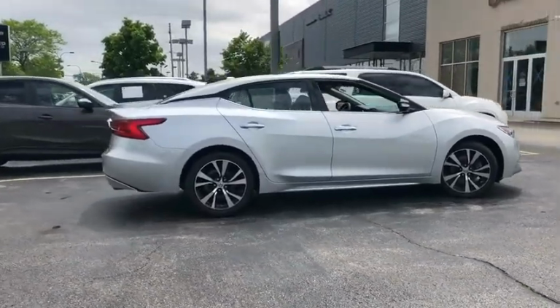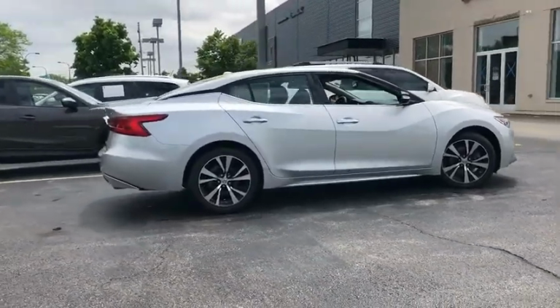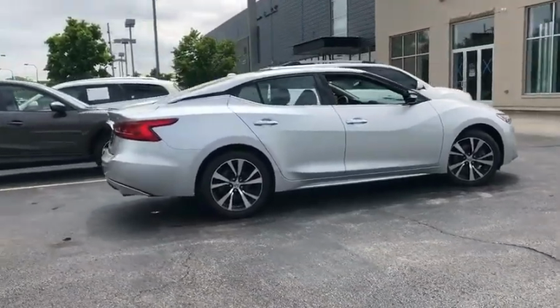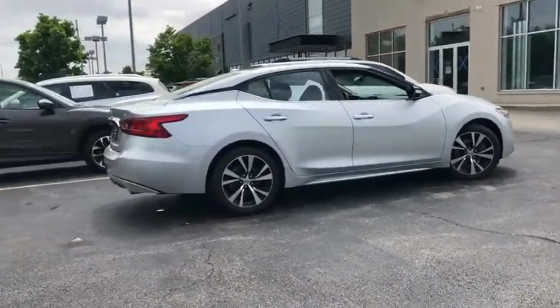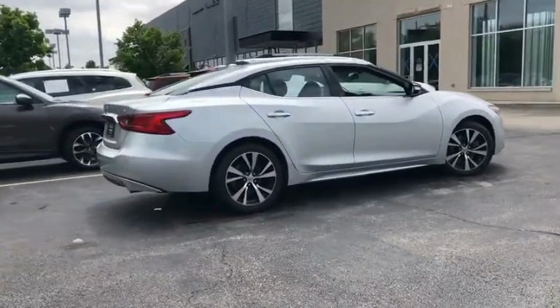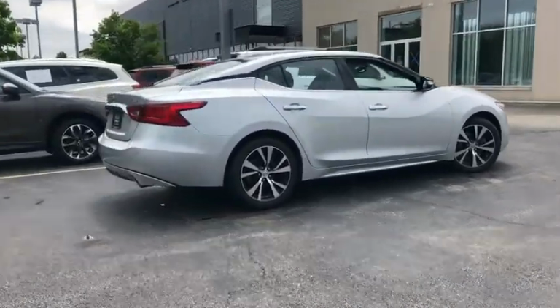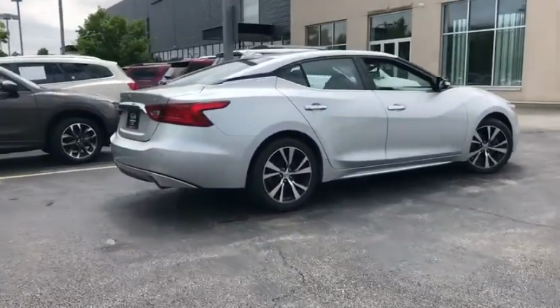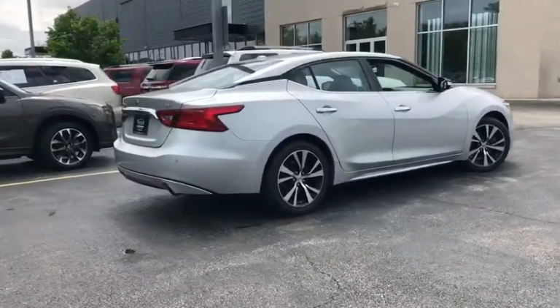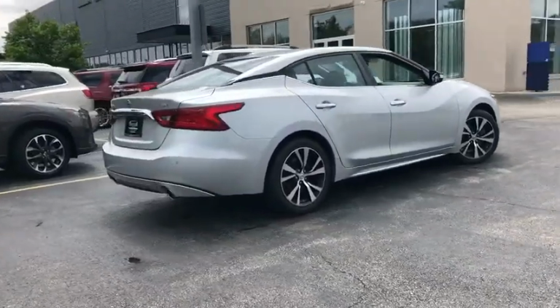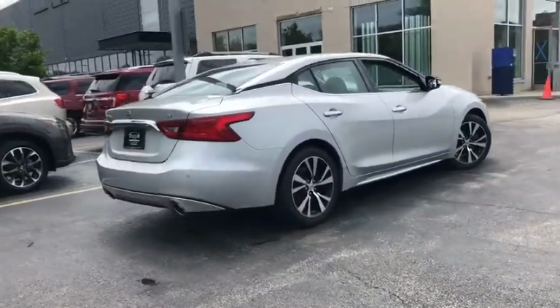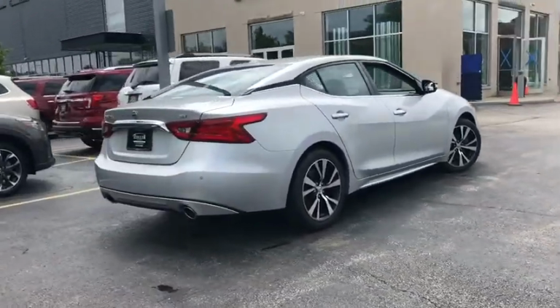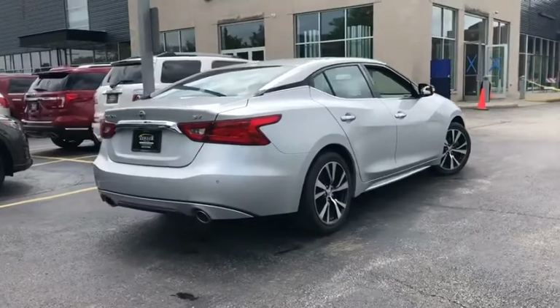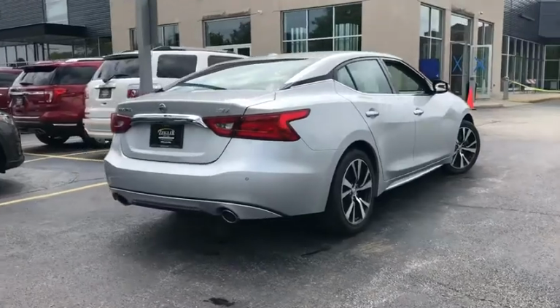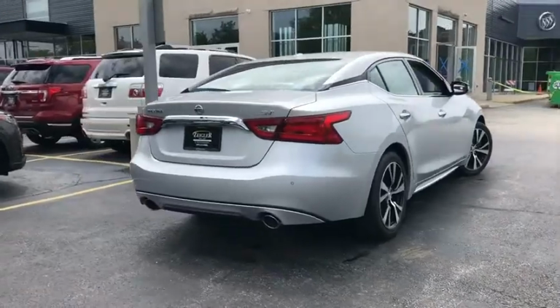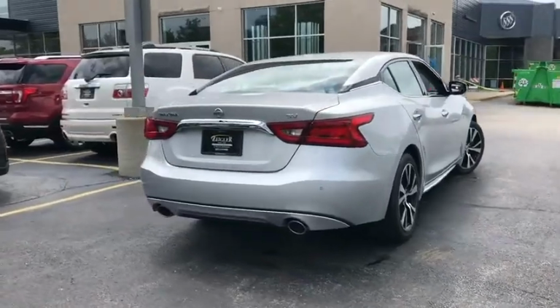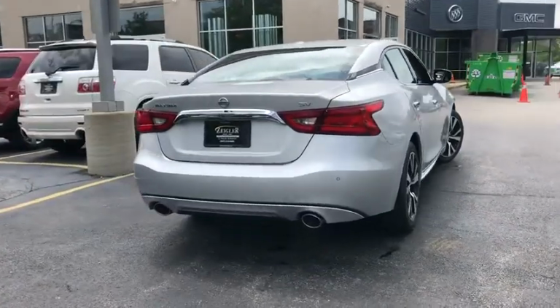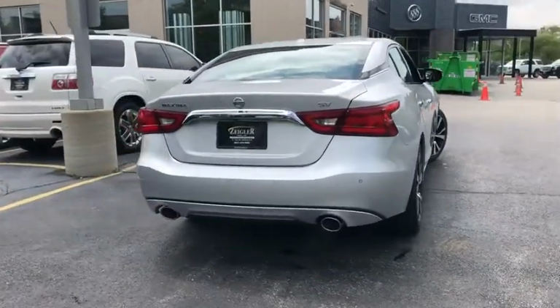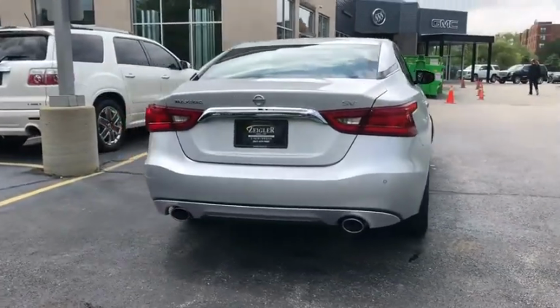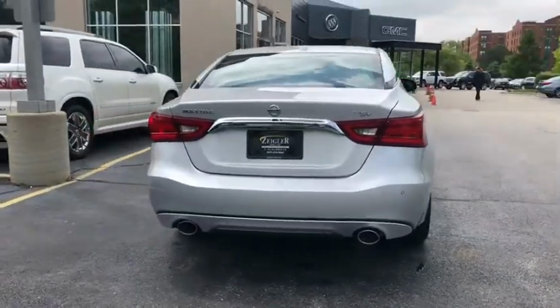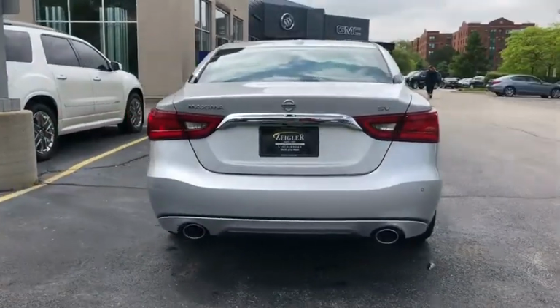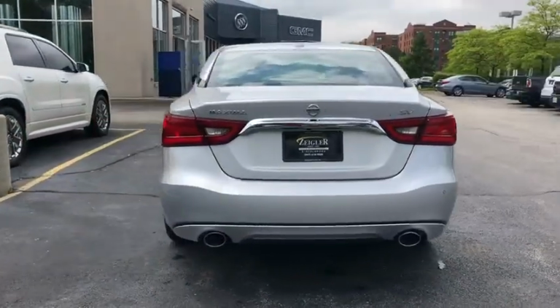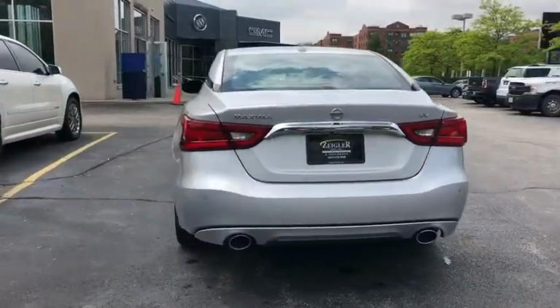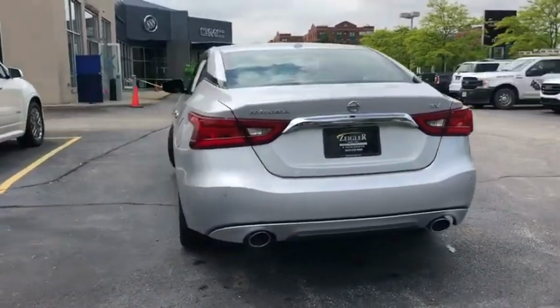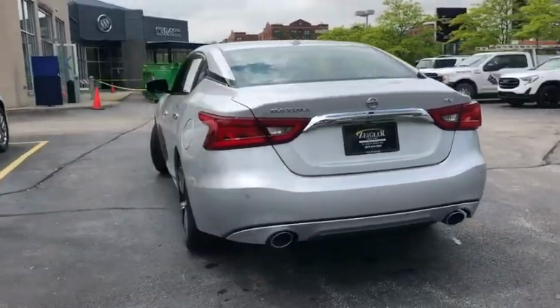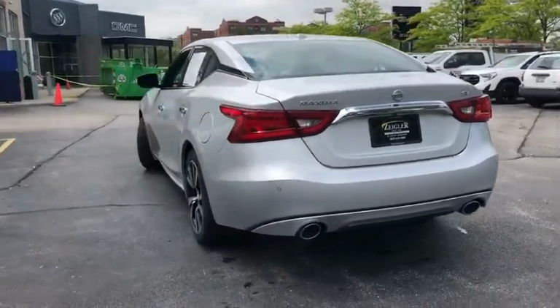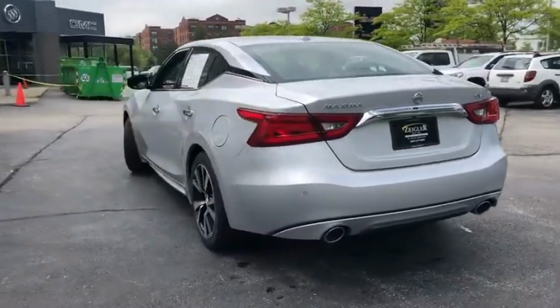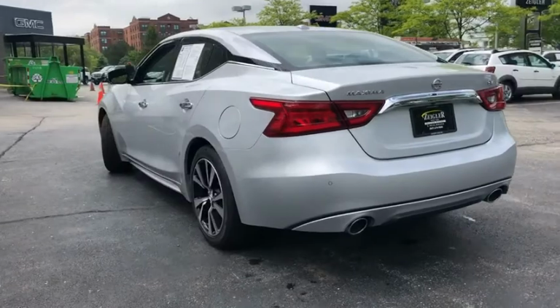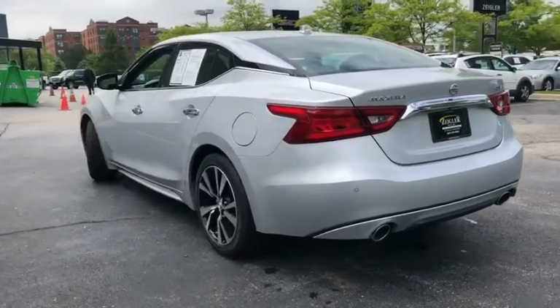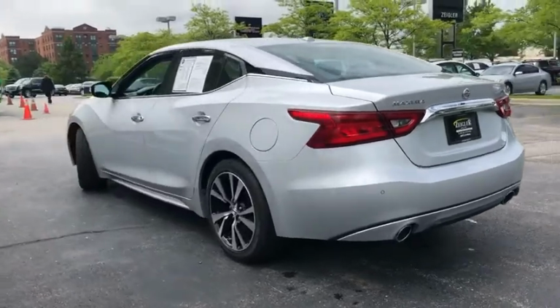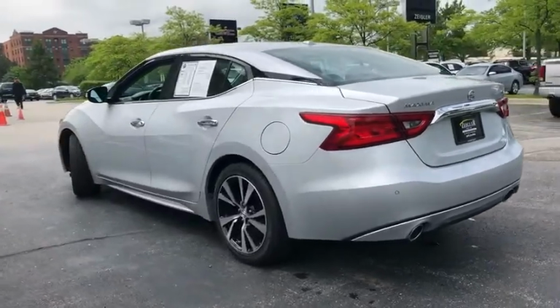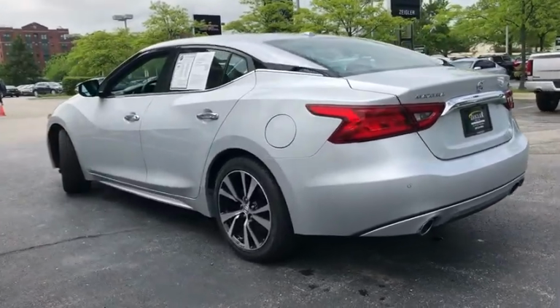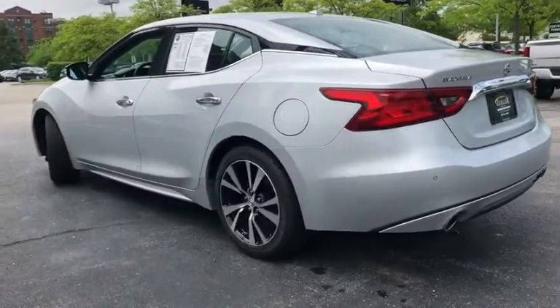This vehicle has less than 40,000 miles. Here are some of this vehicle's great options: power passenger seat, power liftgate, dual airbags, alloy wheels, power steering.